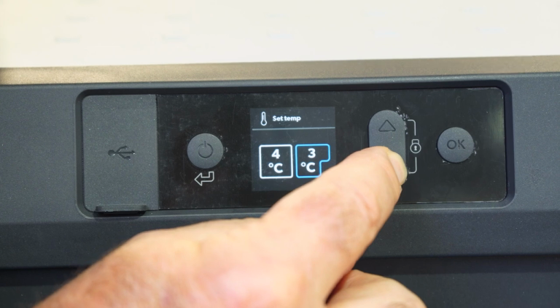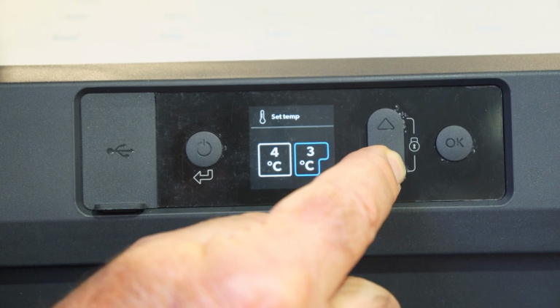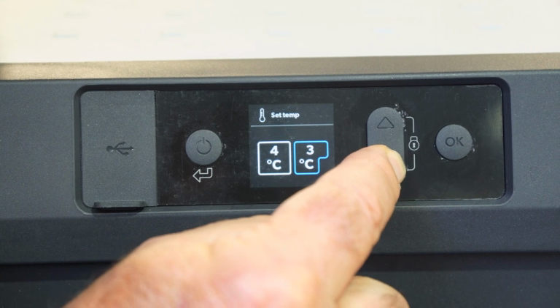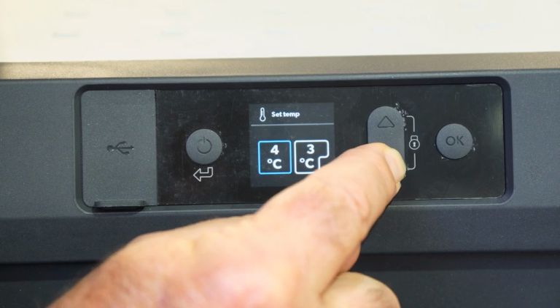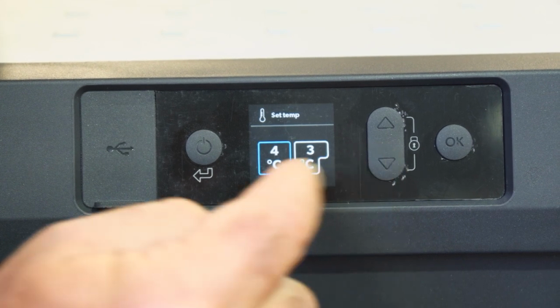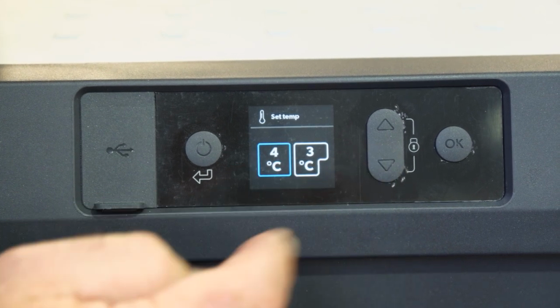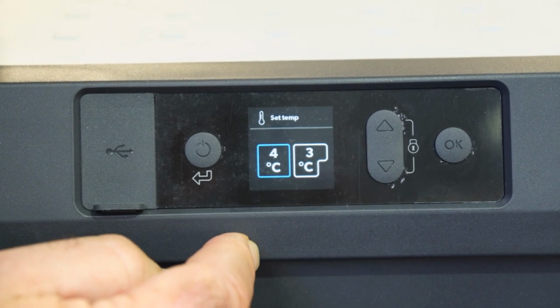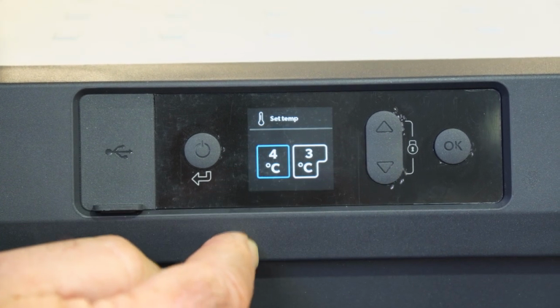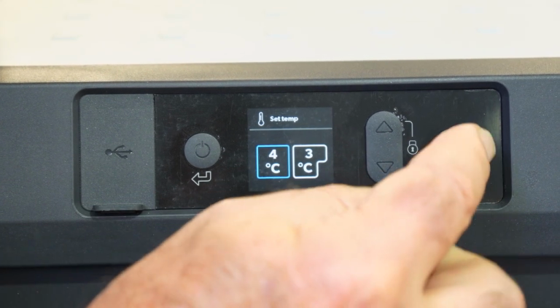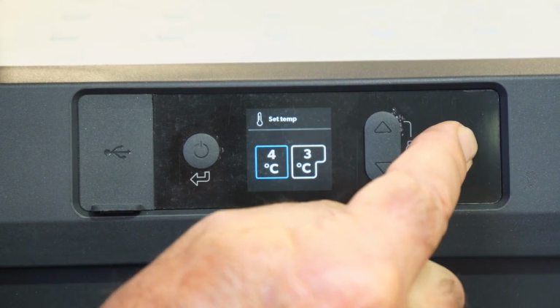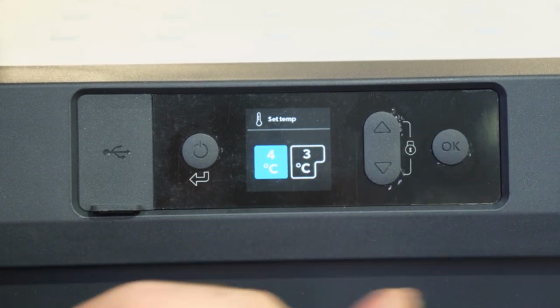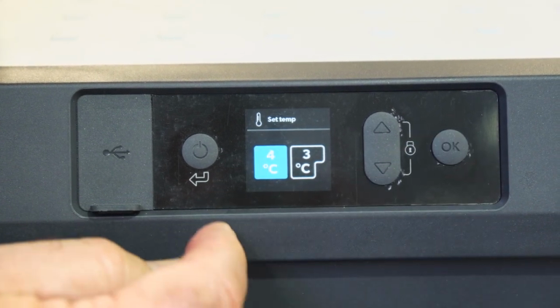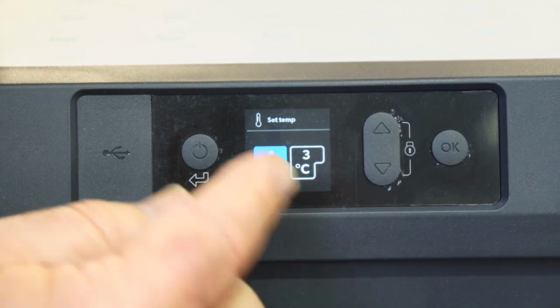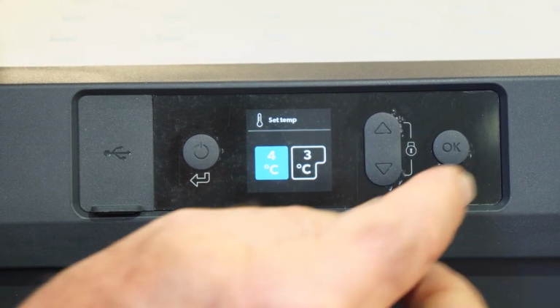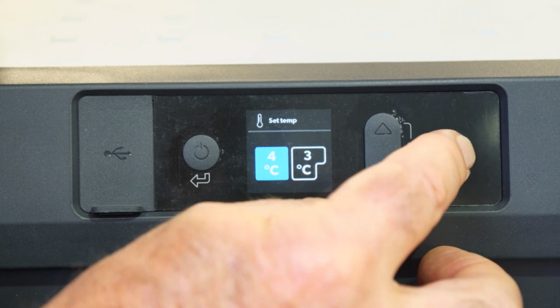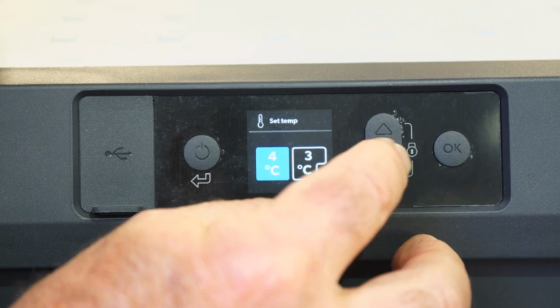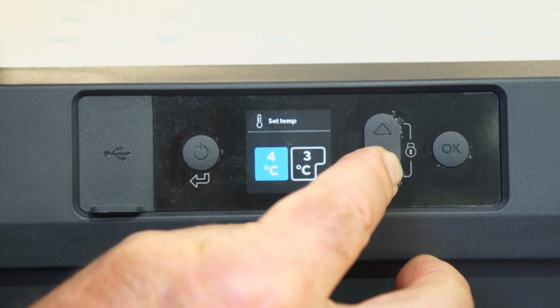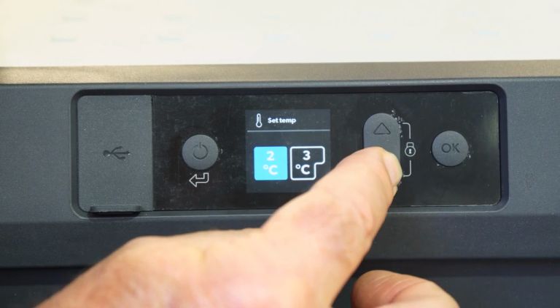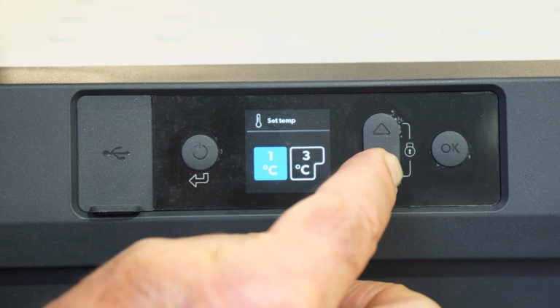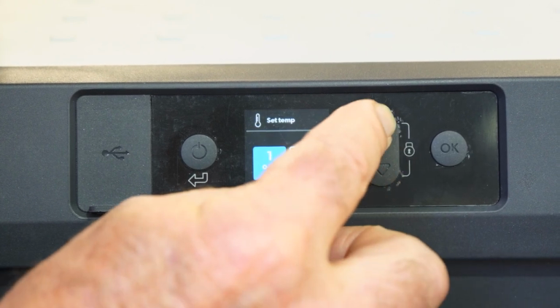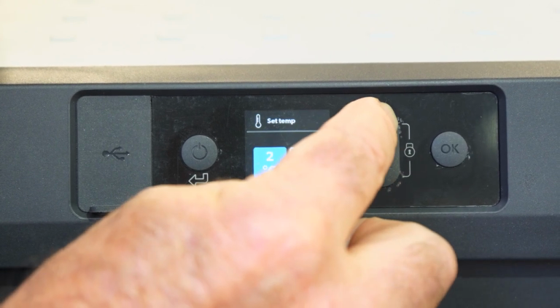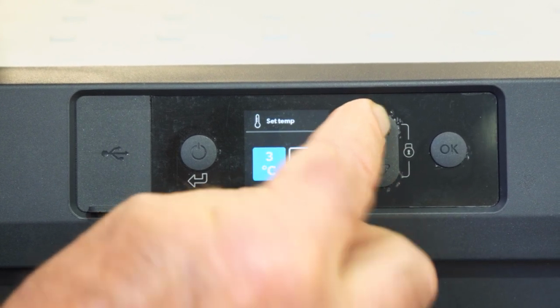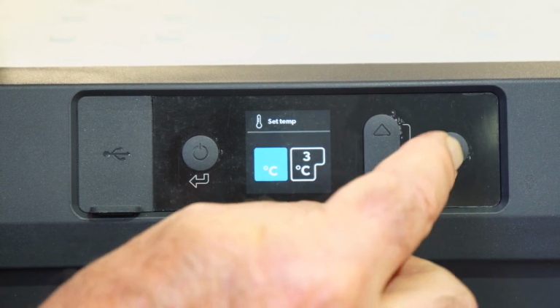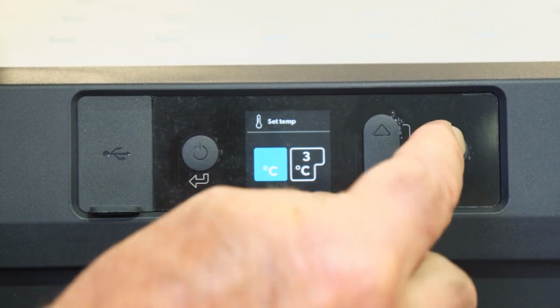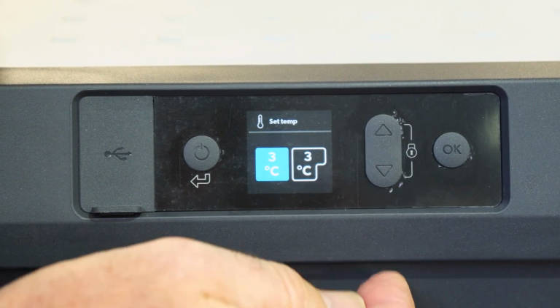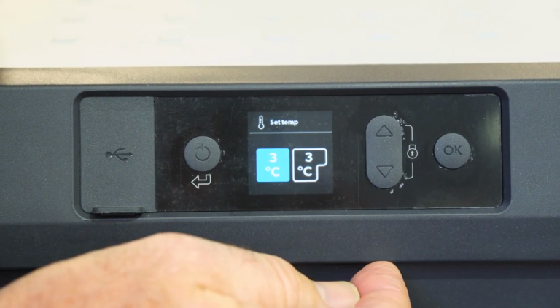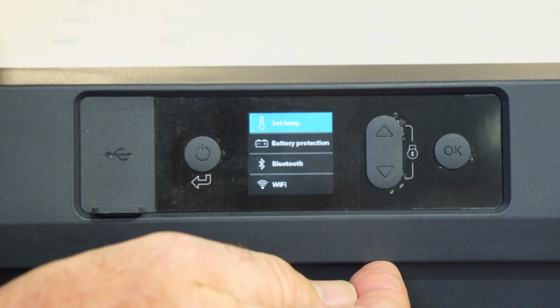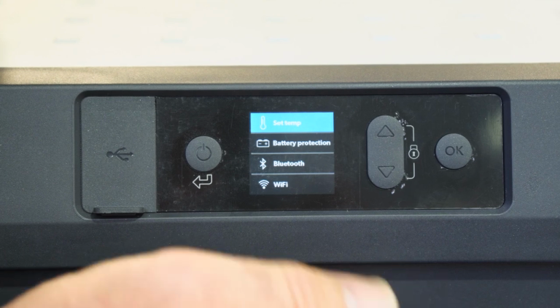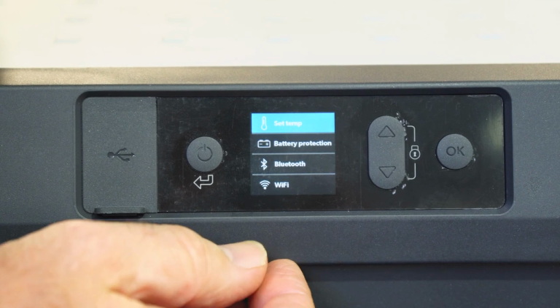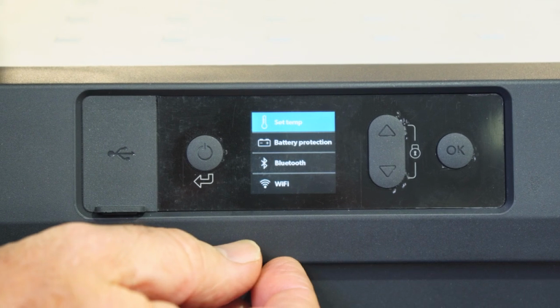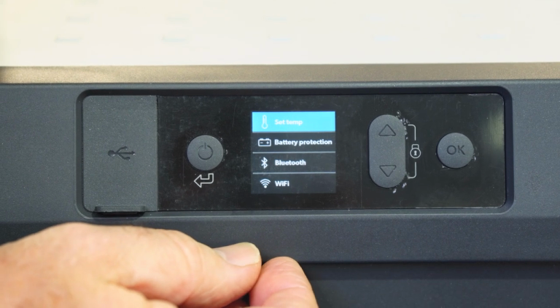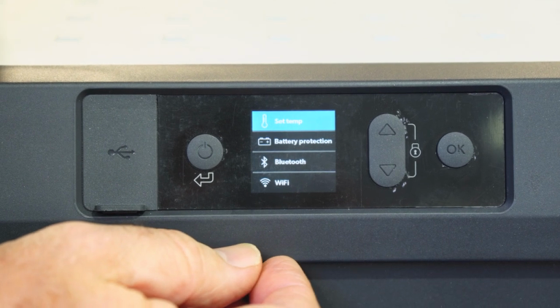I'll push the button down again — this time I want to alter the other compartment, so I'll hit okay. There's the temperature; I can go down or up, push okay, and it's back to set temperature.